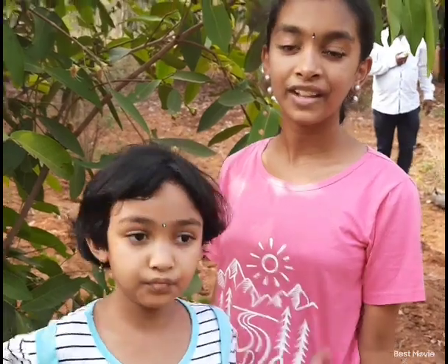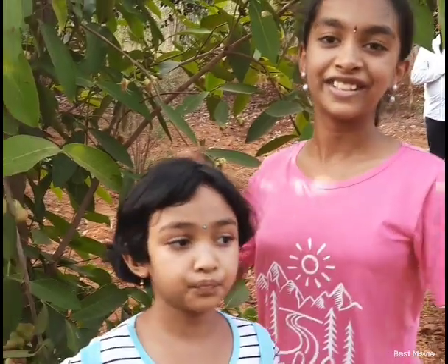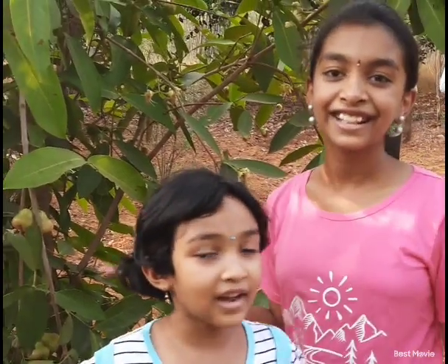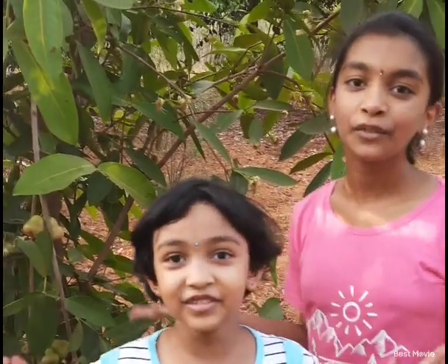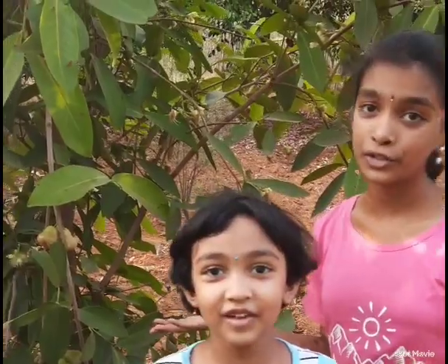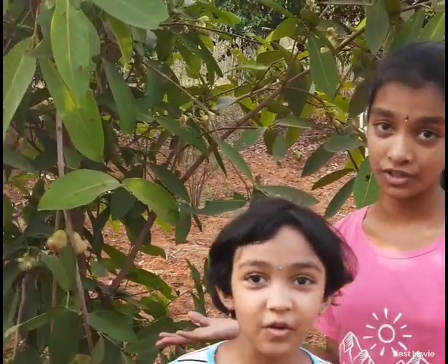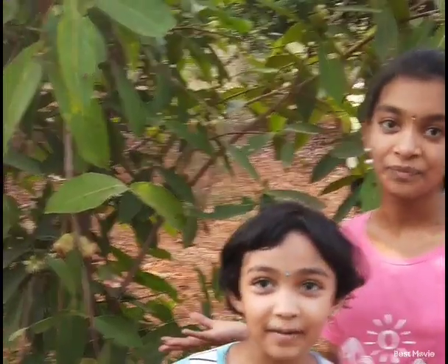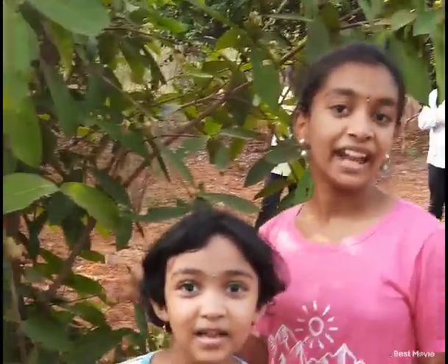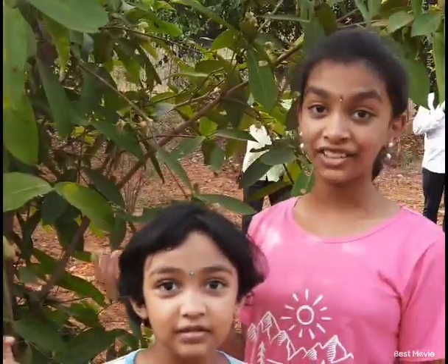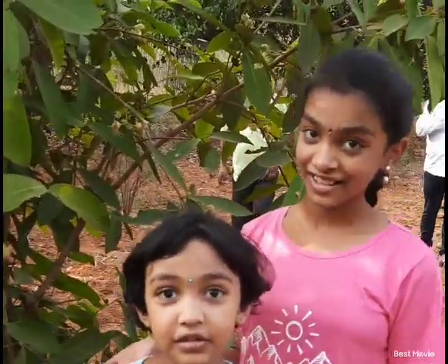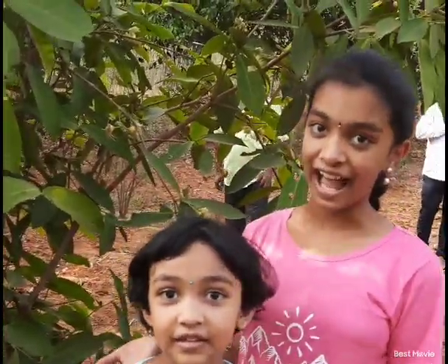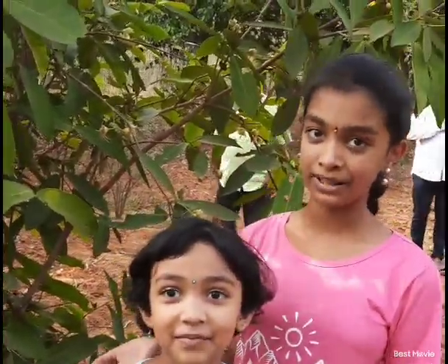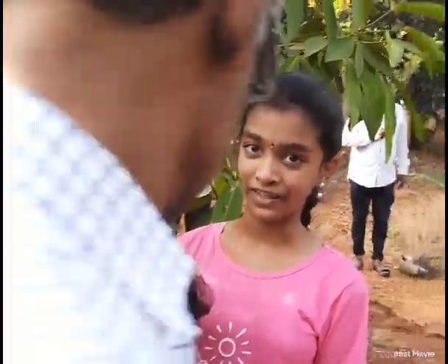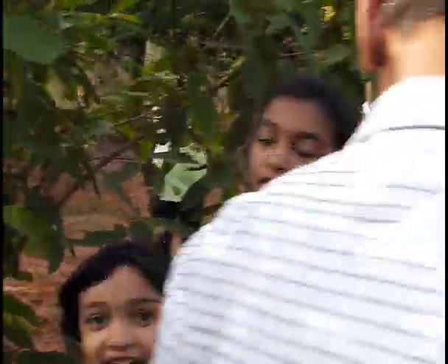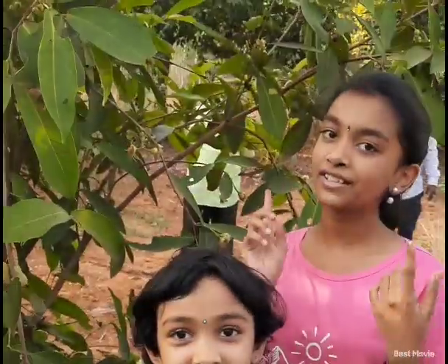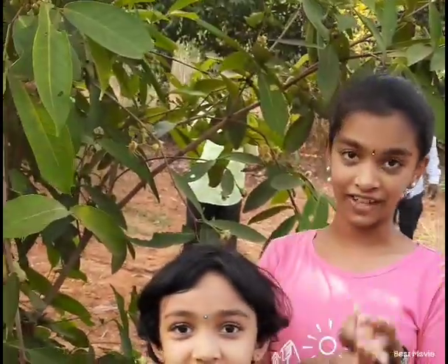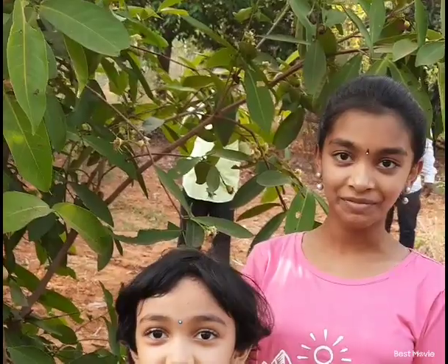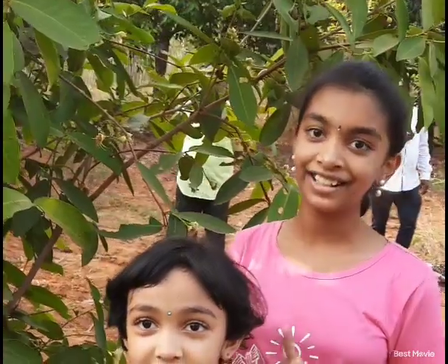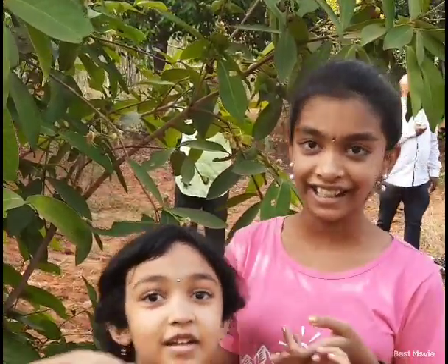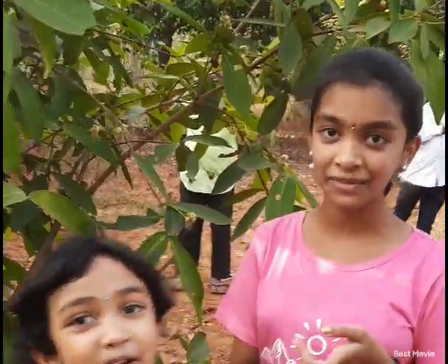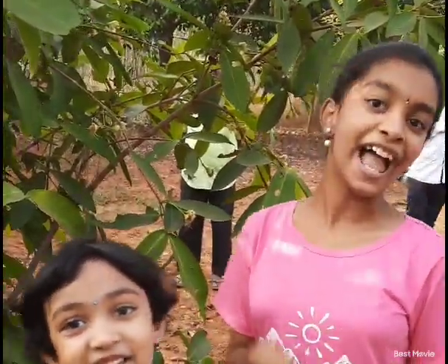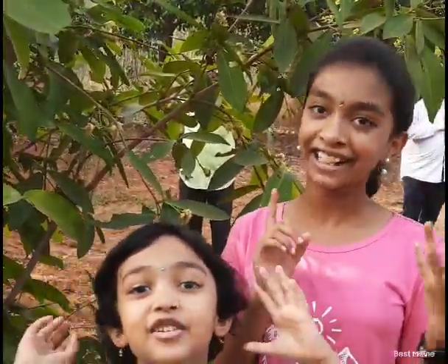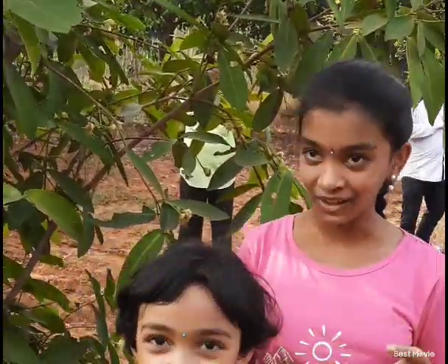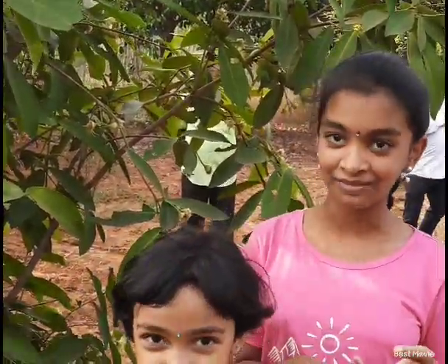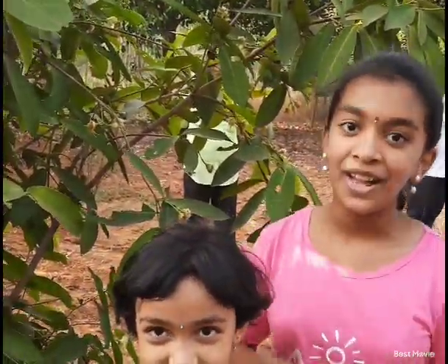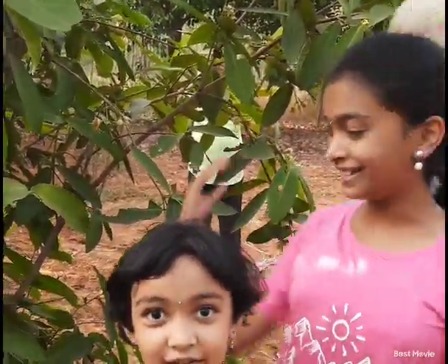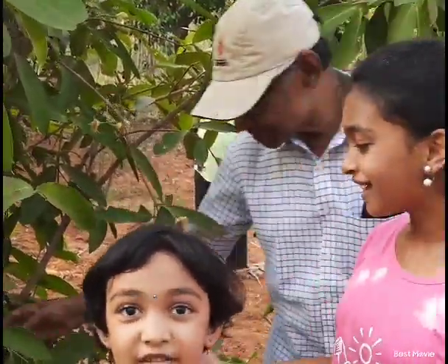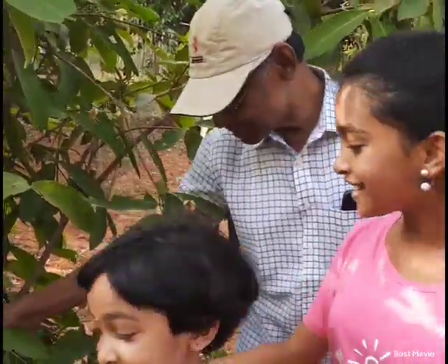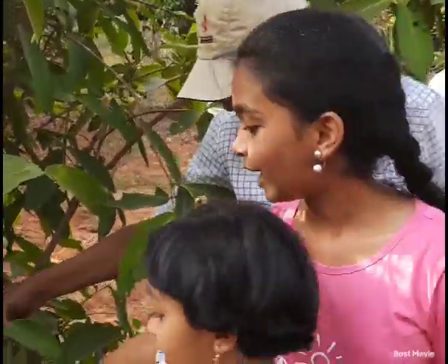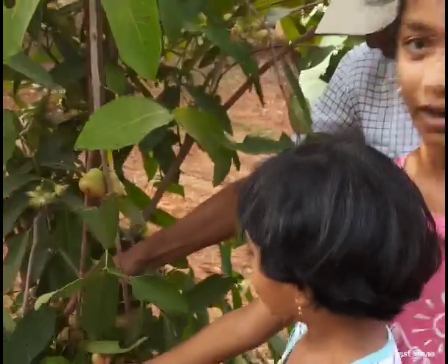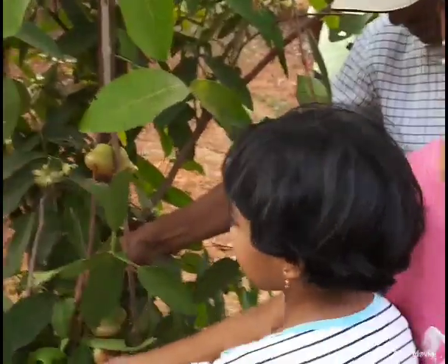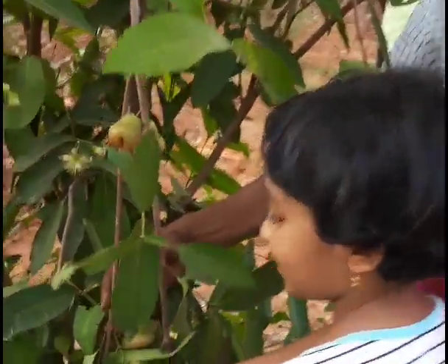Now we are going to show some interesting apple trees. You might have seen red apples, green apples, and yellow apples. But this is a water apple!